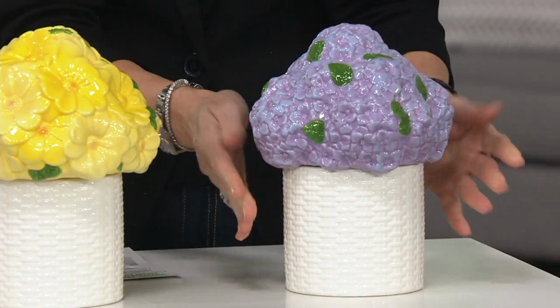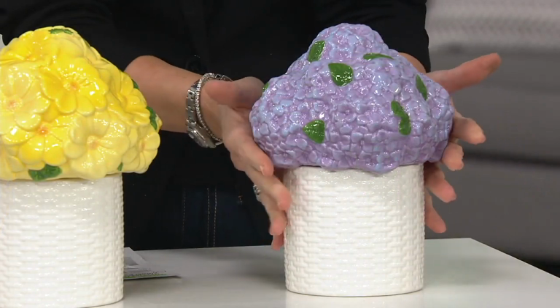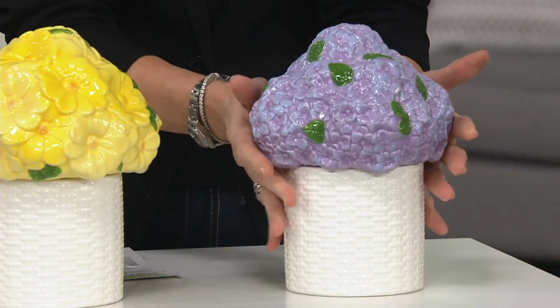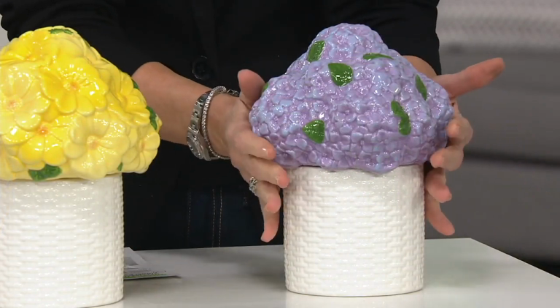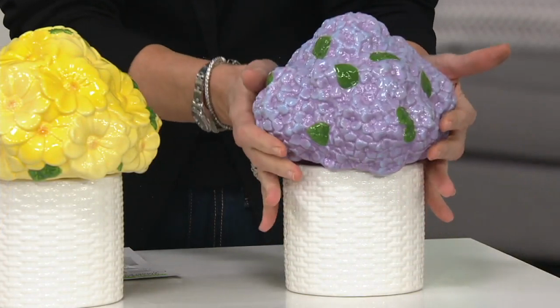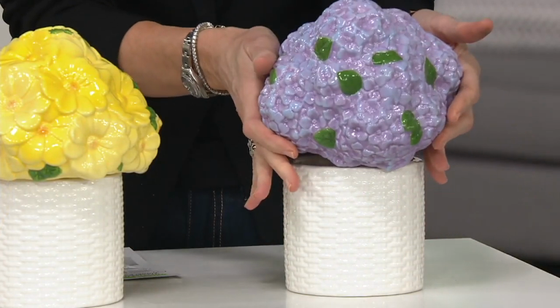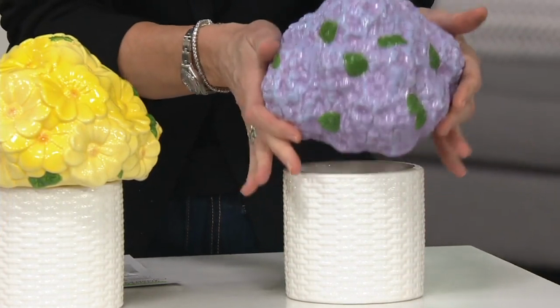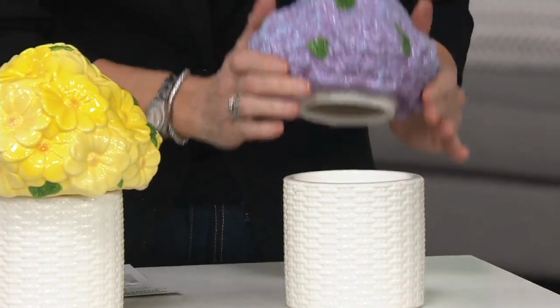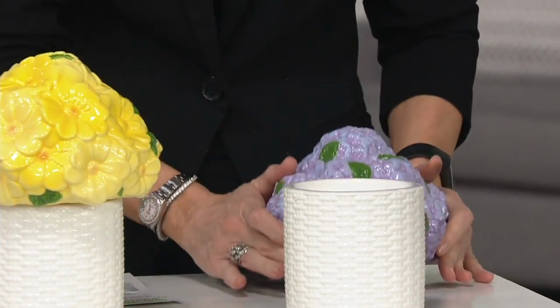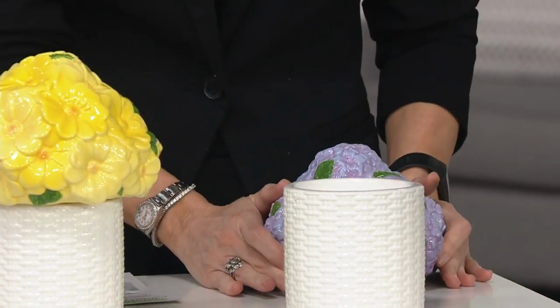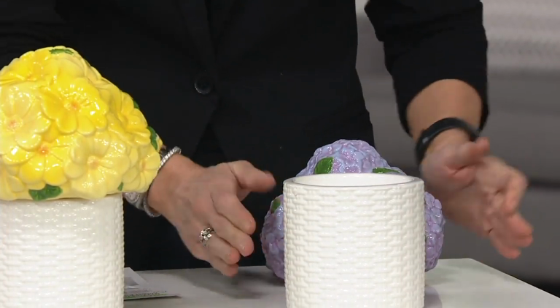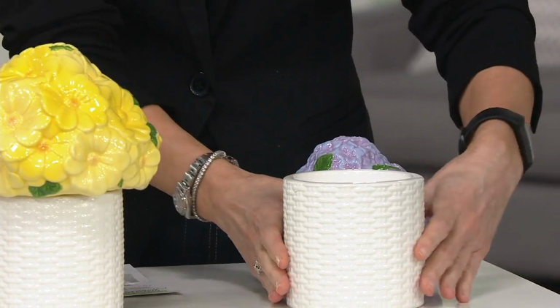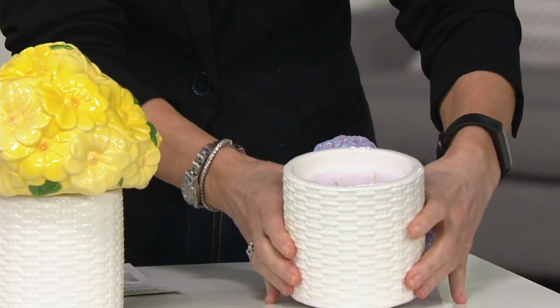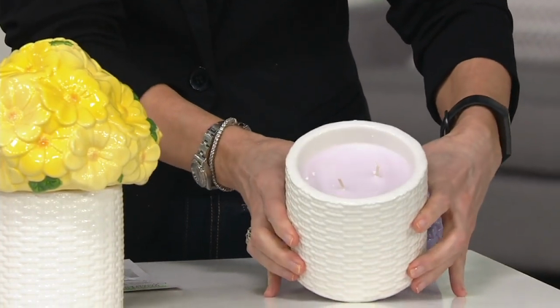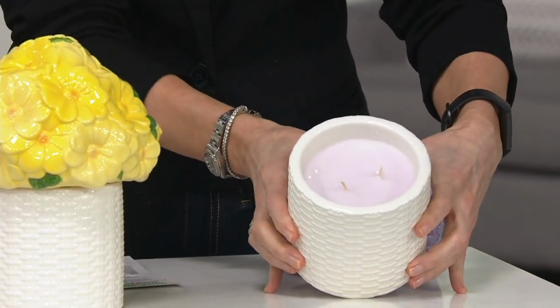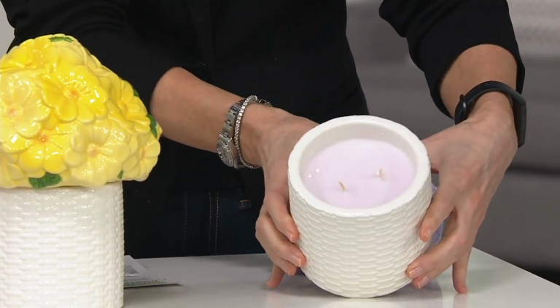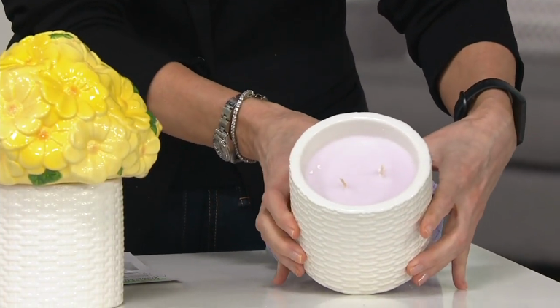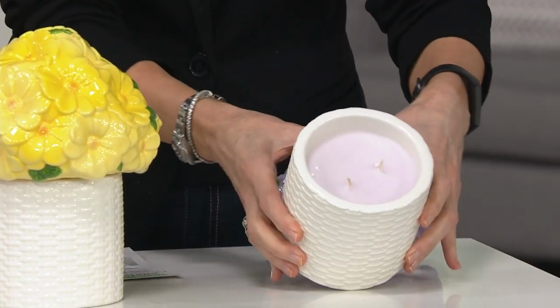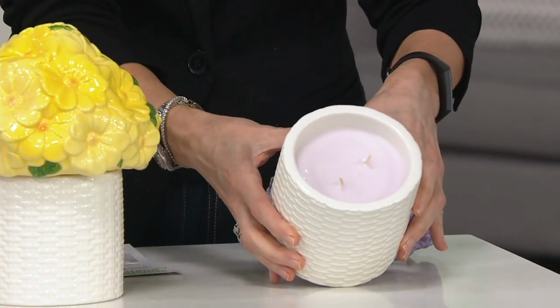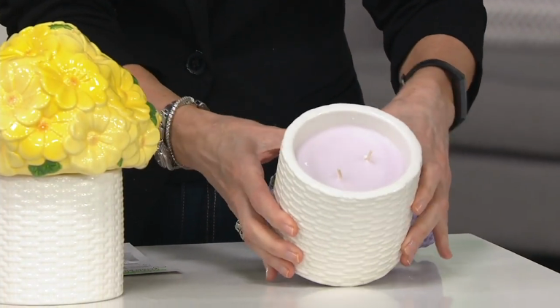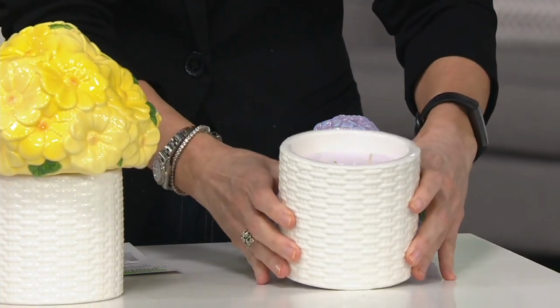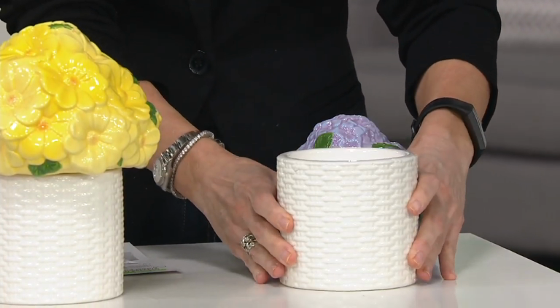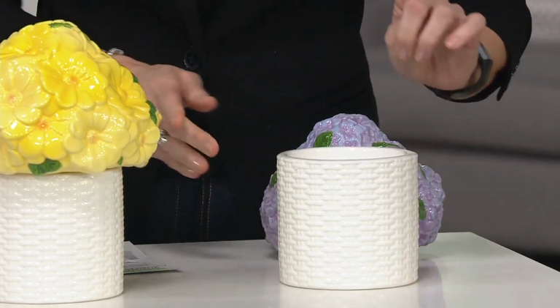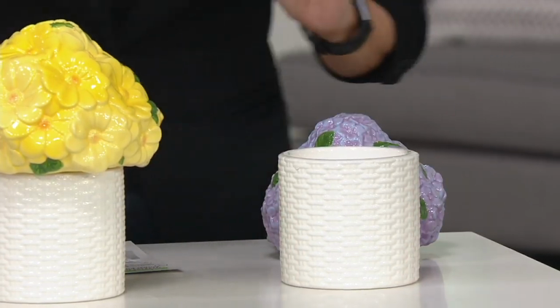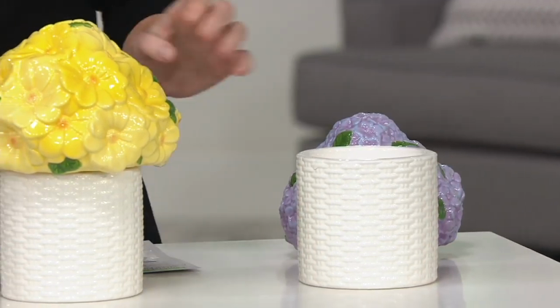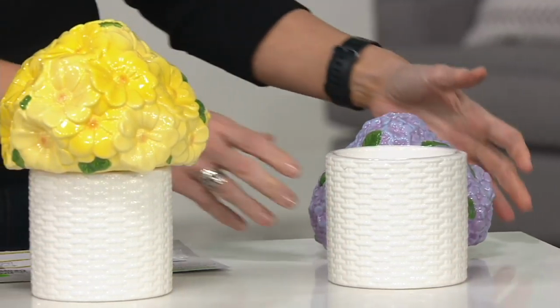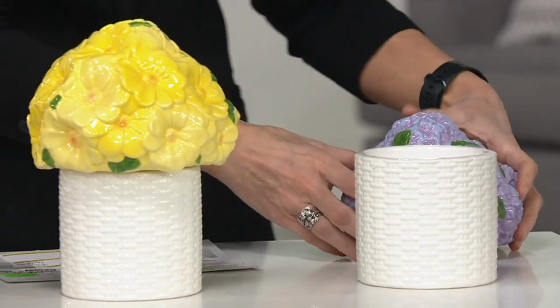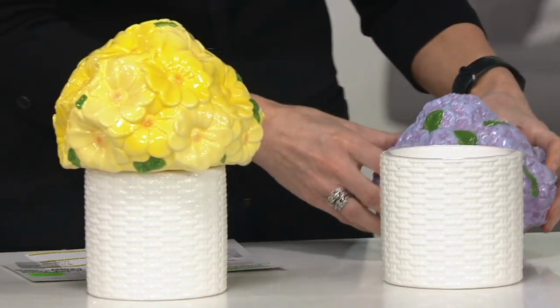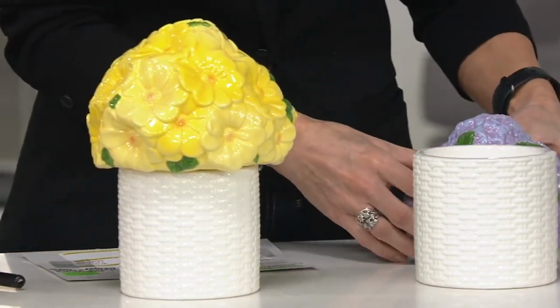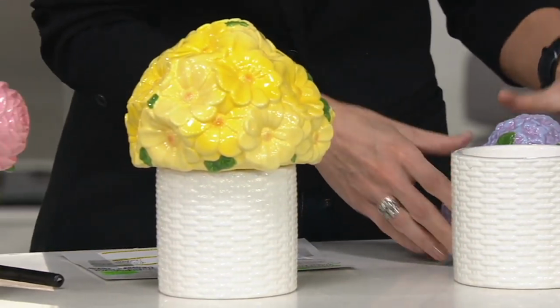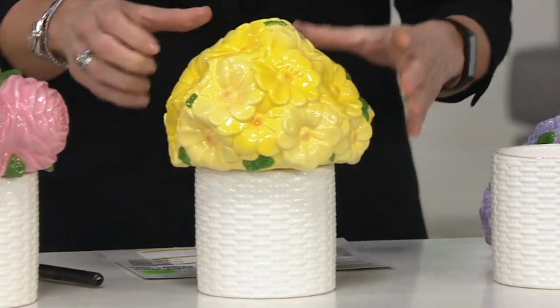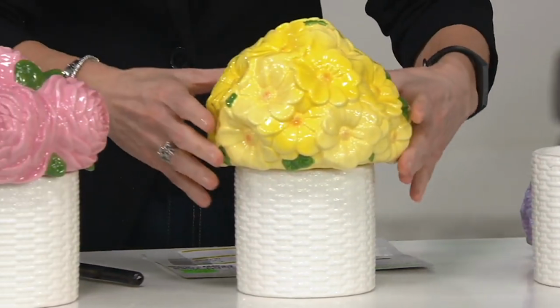This is the wild hydrangea — look at that. And inside: new hydrangea. Gorgeous. Each one burns for about 50 to 55 hours. I'm leaving that open — that smells so good.